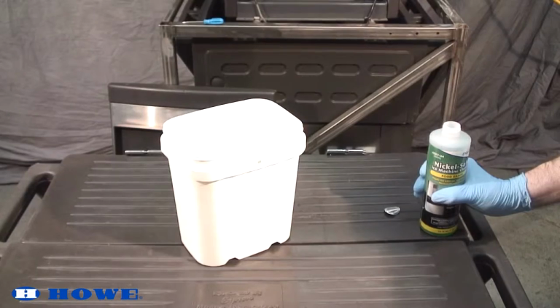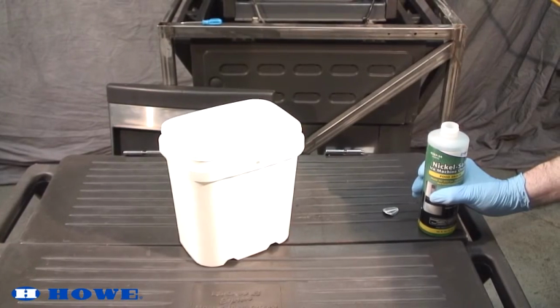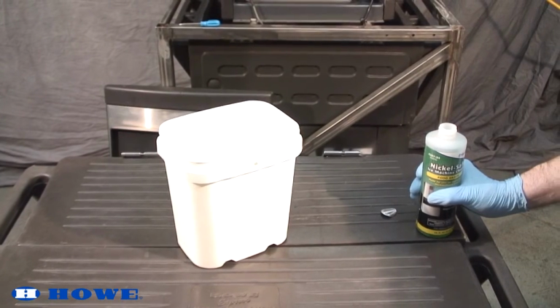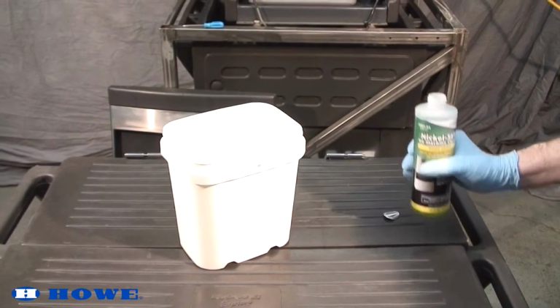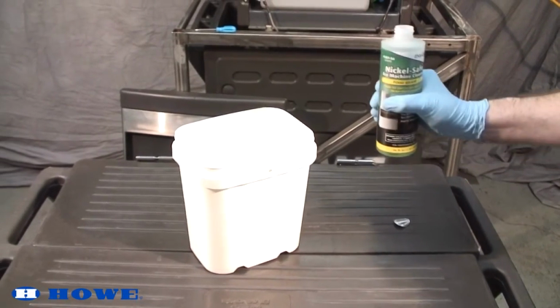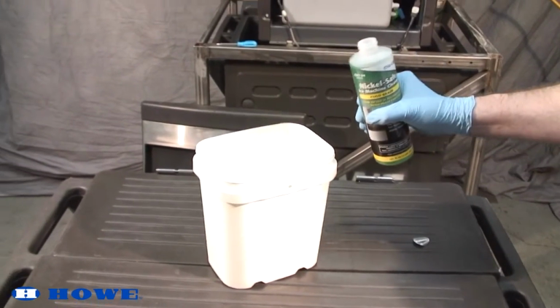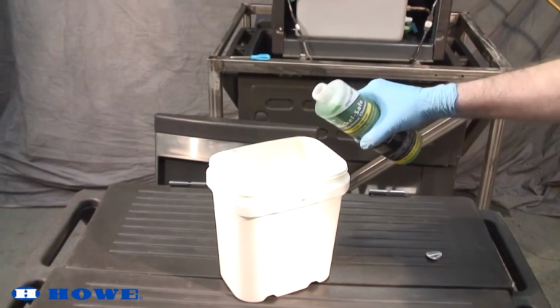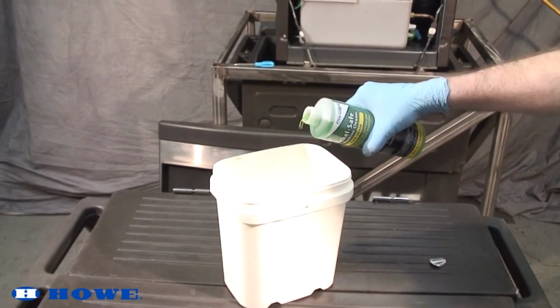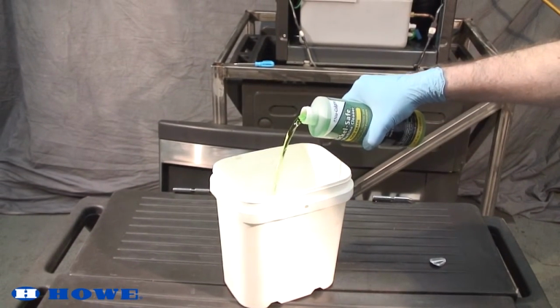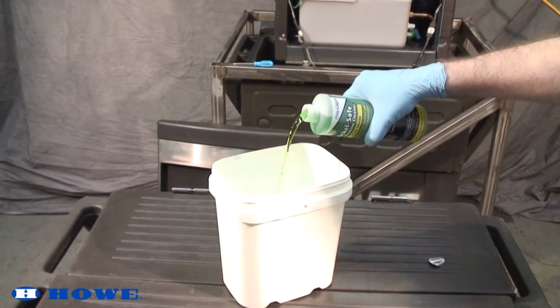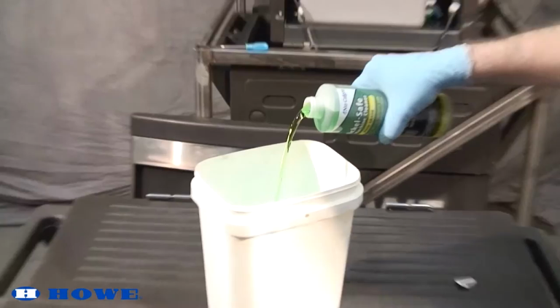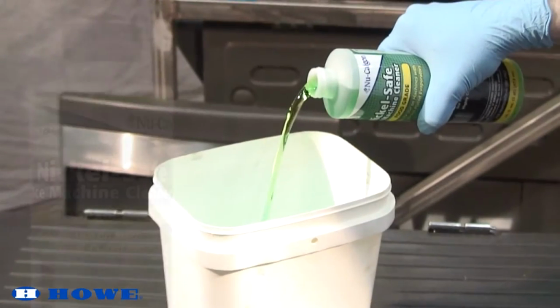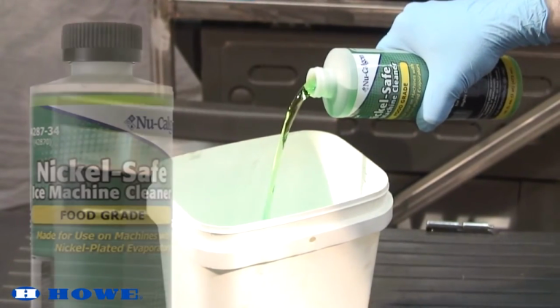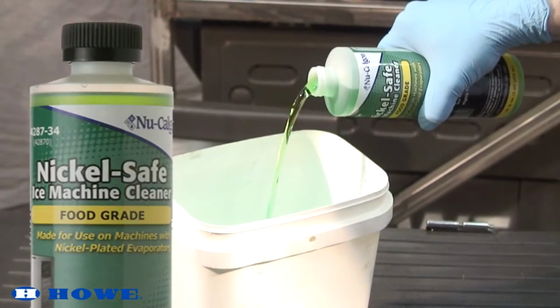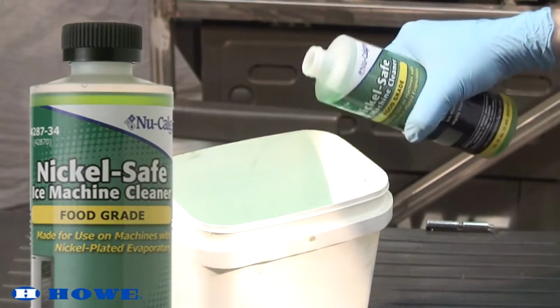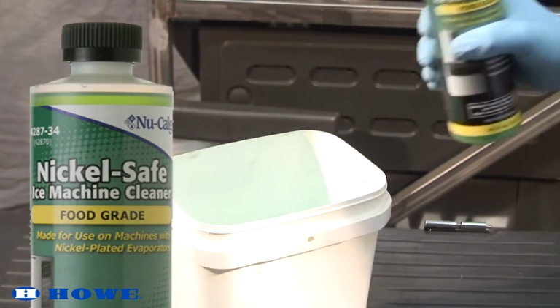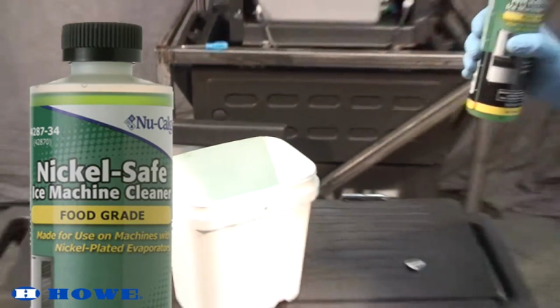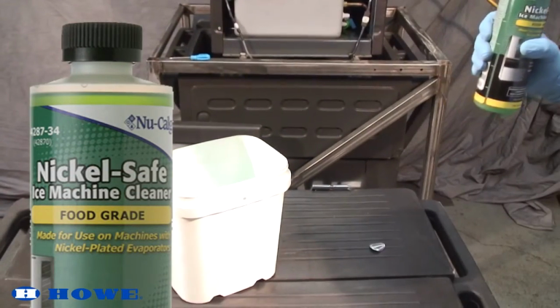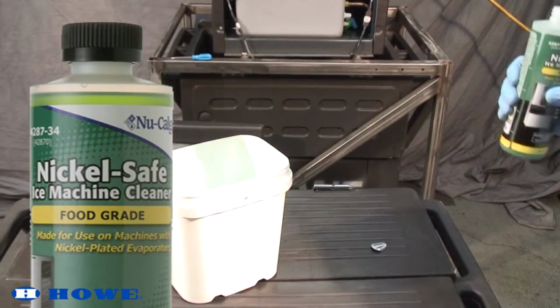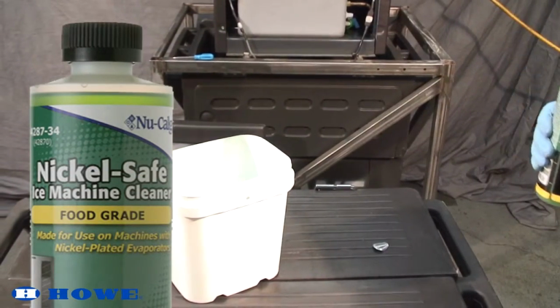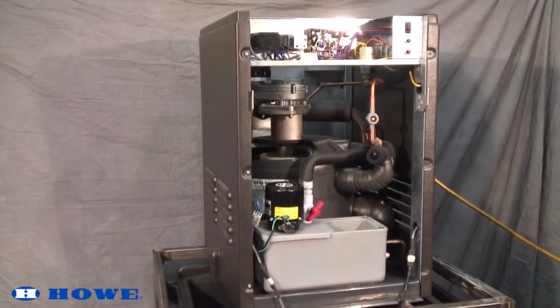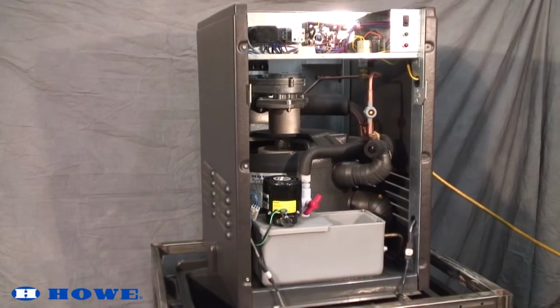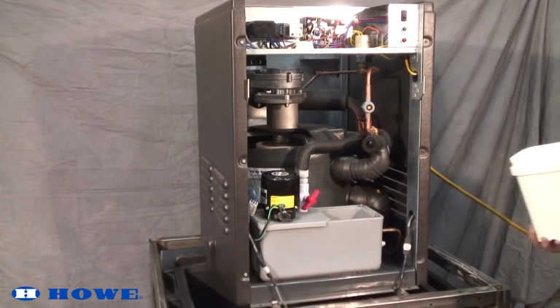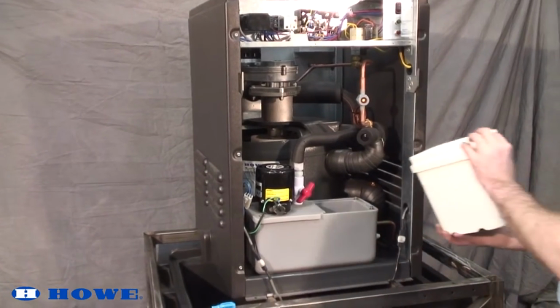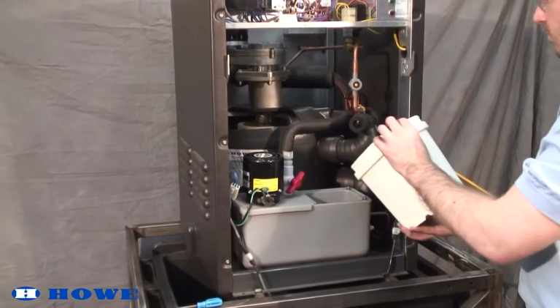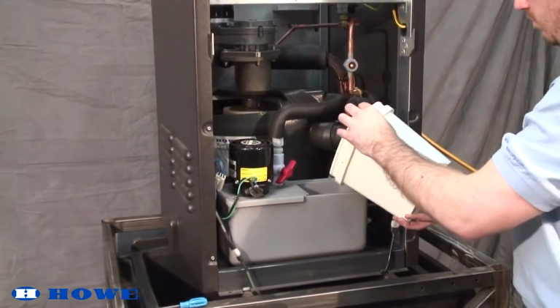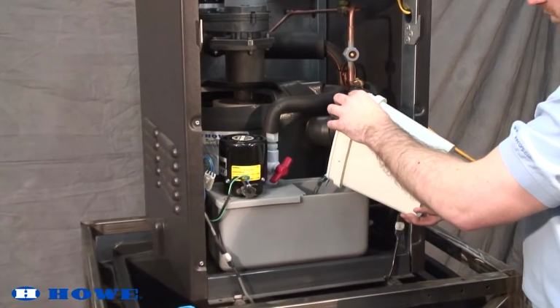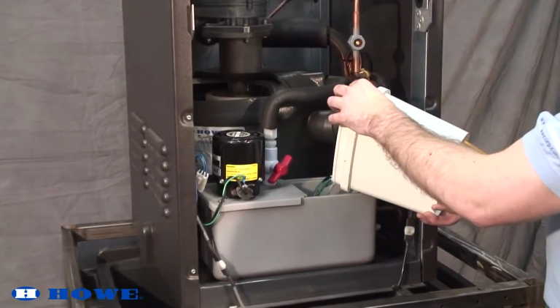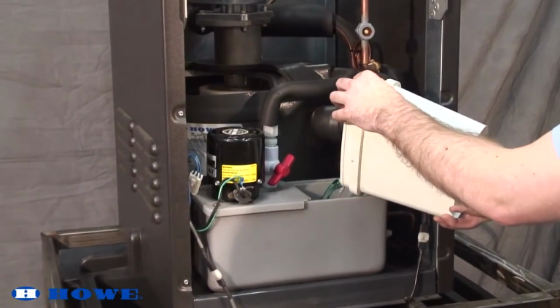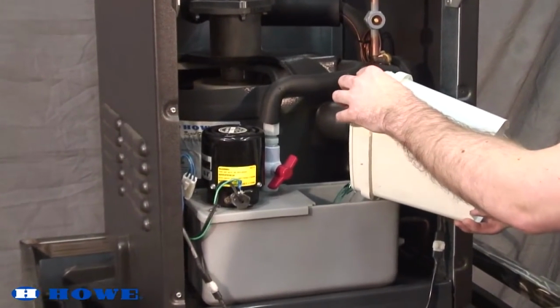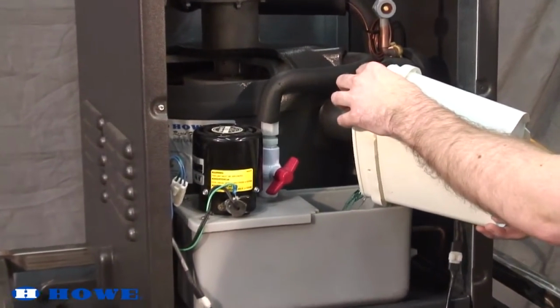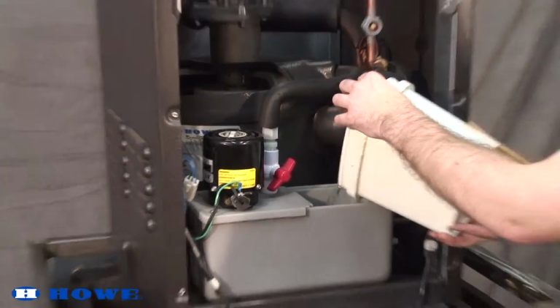Prepare approved cleaning solution by following manufacturer's instructions. Only use cleaning solutions that are labeled as nickel safe. Pour cleaning solution into water sump to a level just below the side opening.